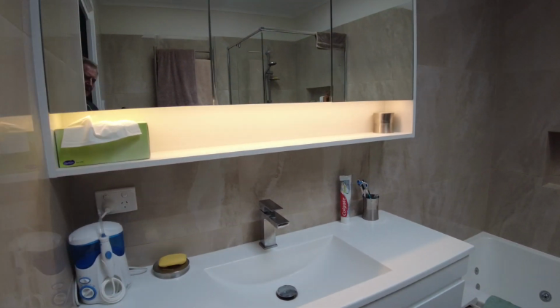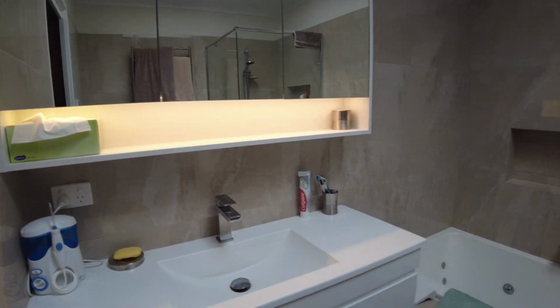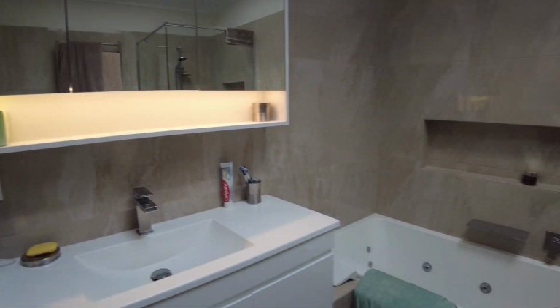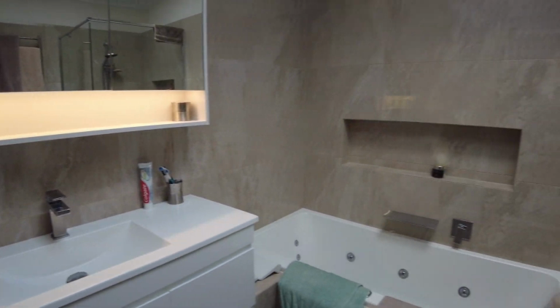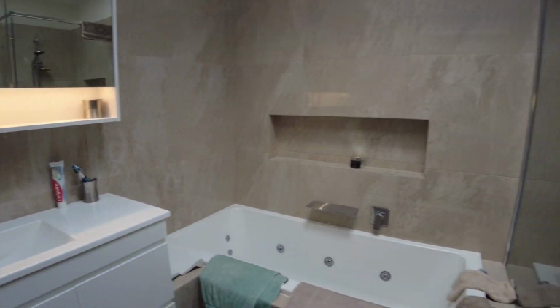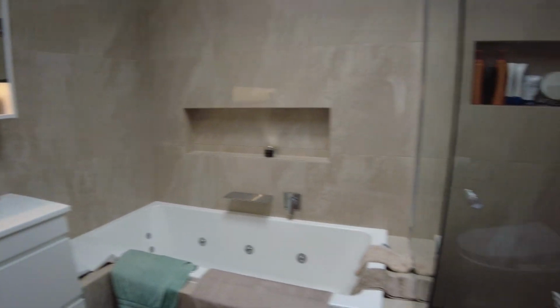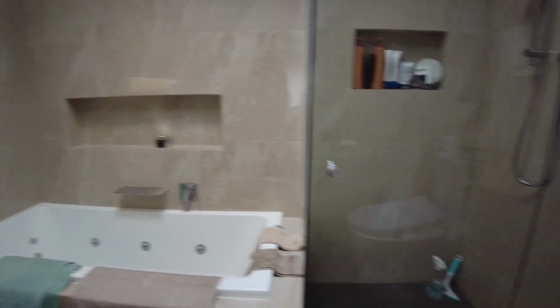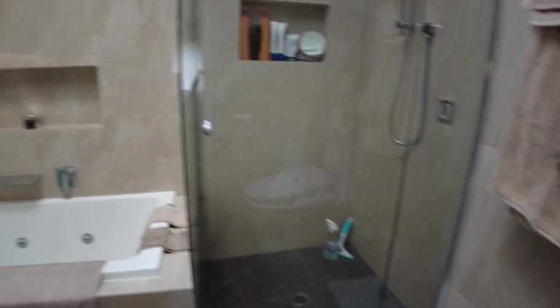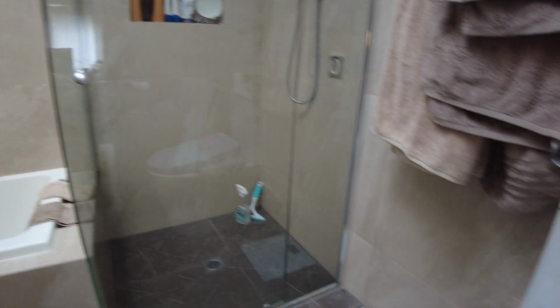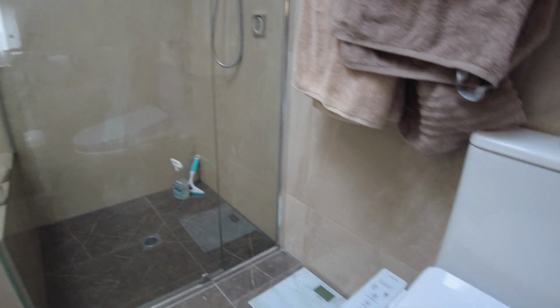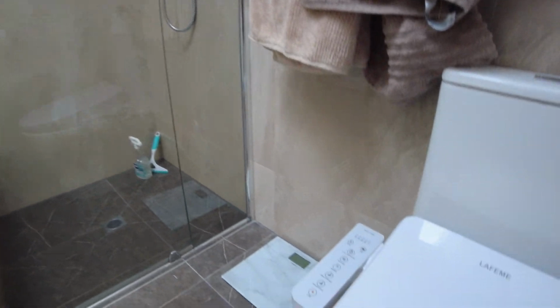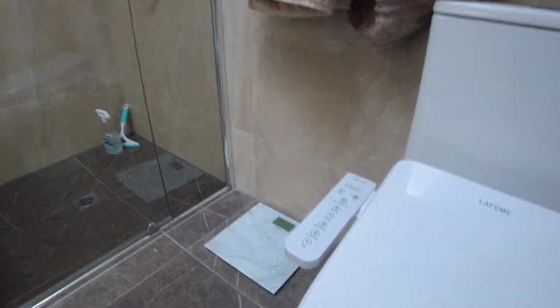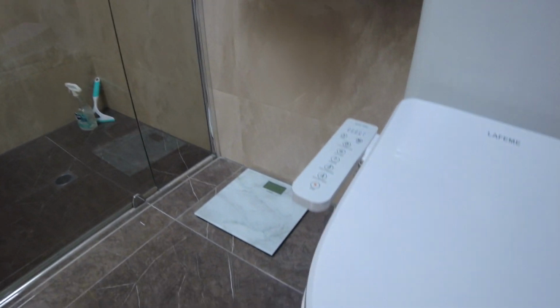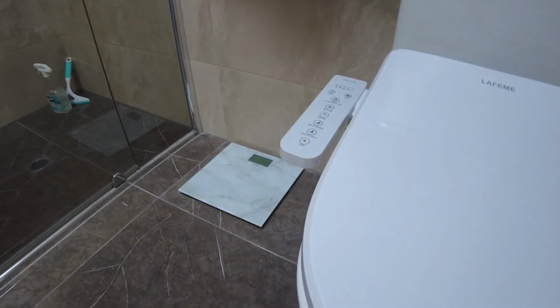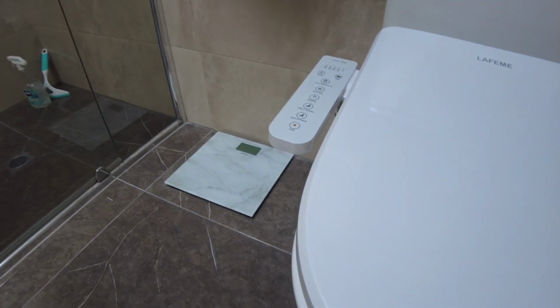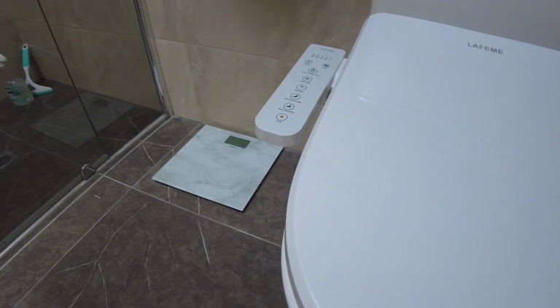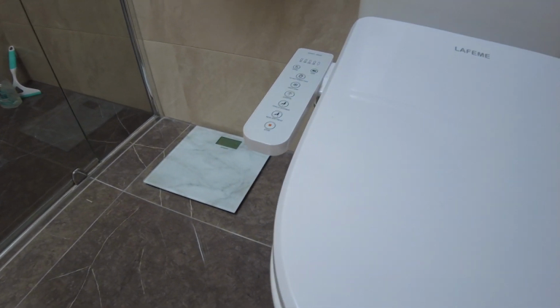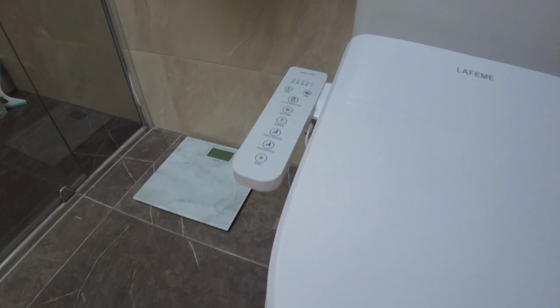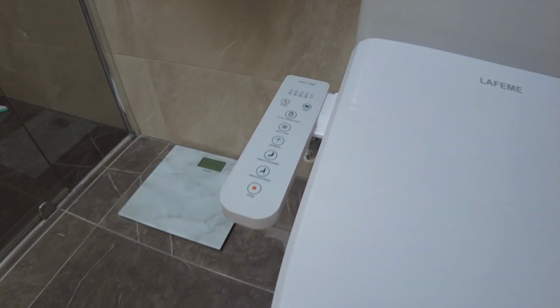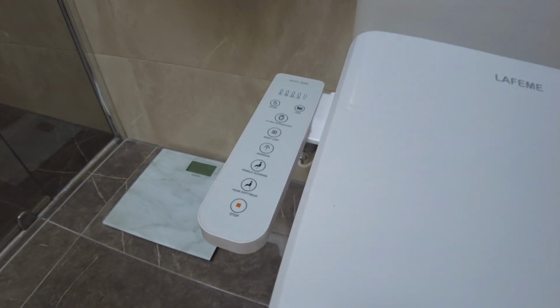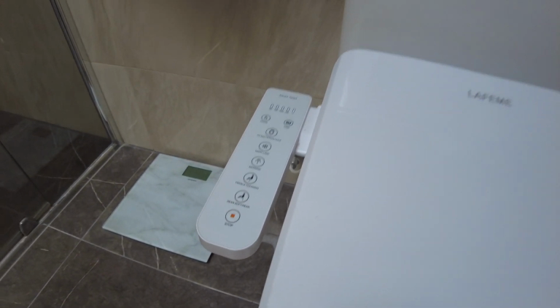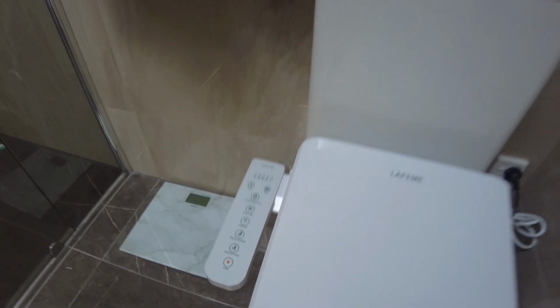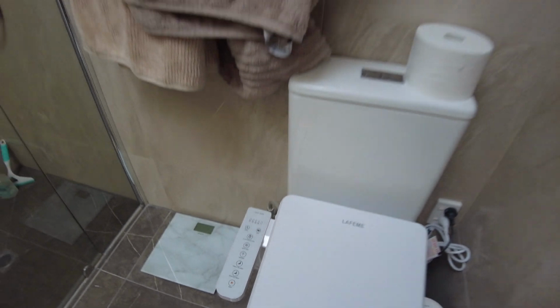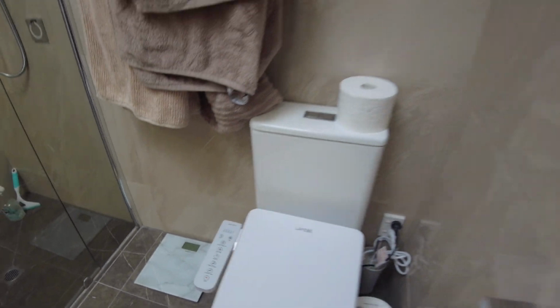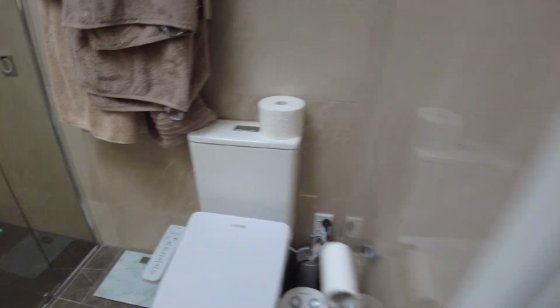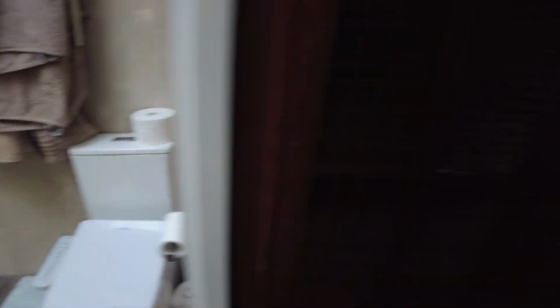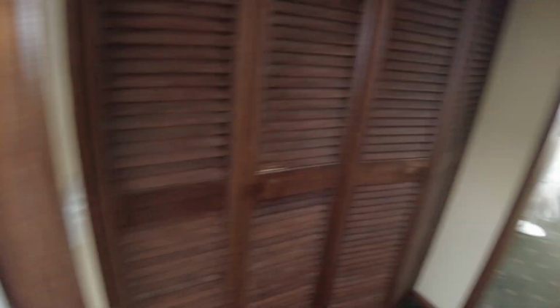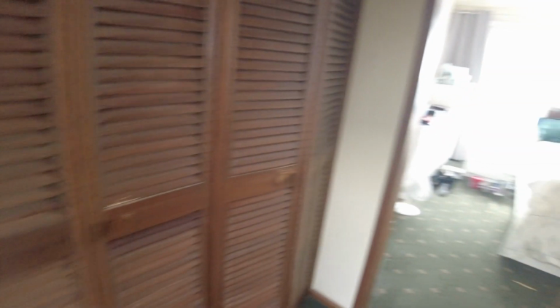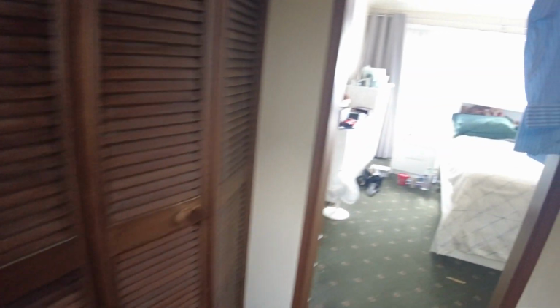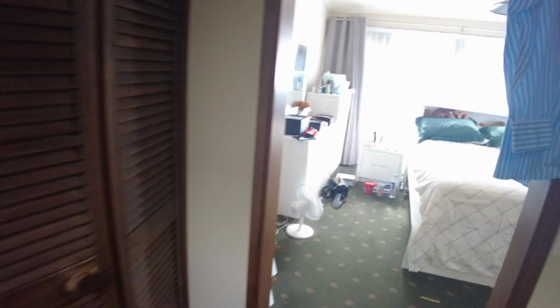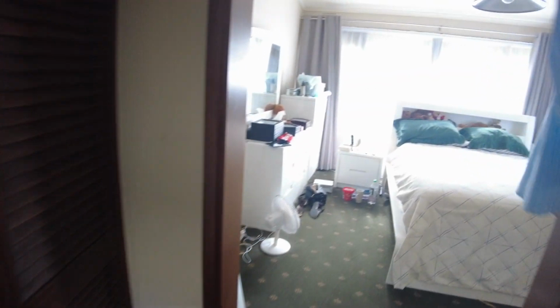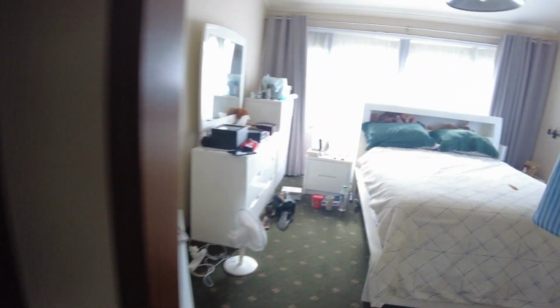And from the master bedroom through to the ensuite. A cool Japanese toilet with all the controls. That is our house — 10 years.